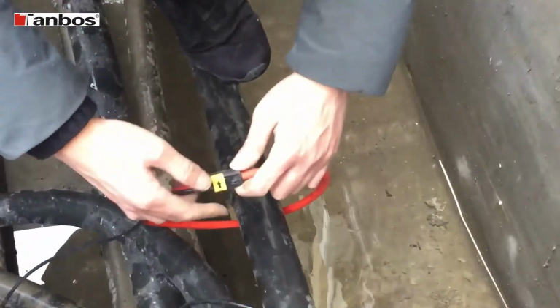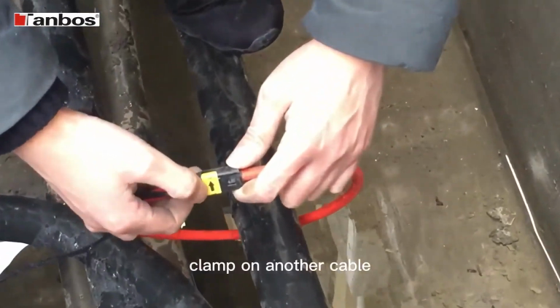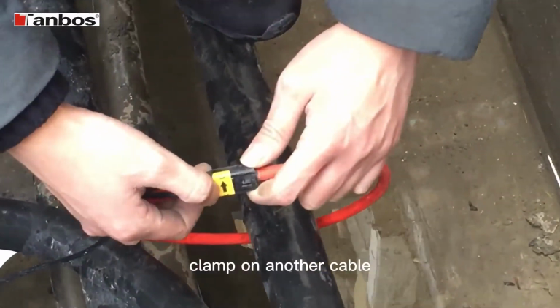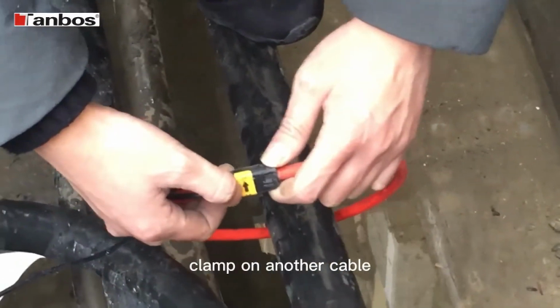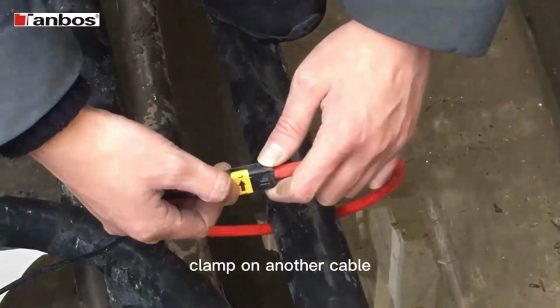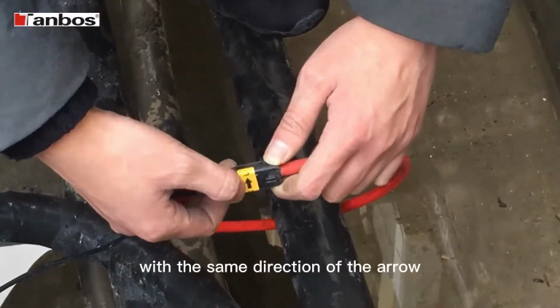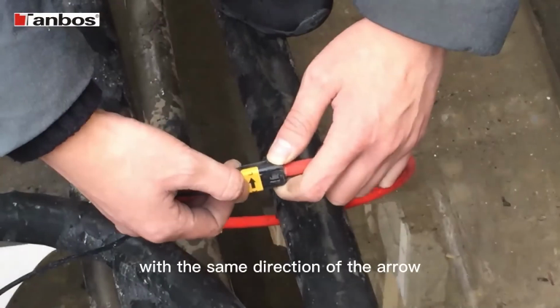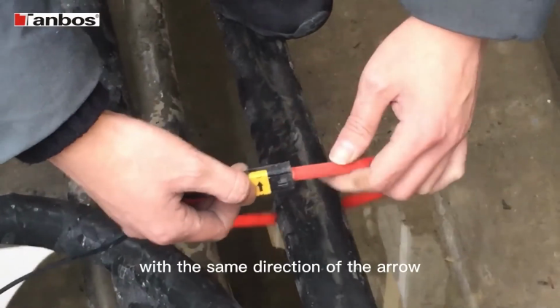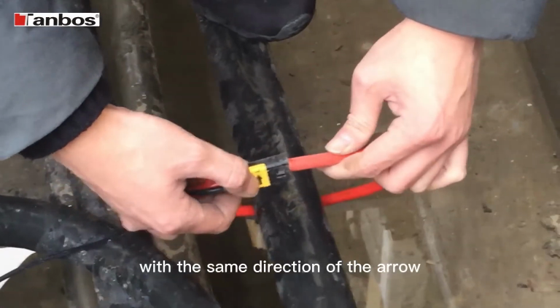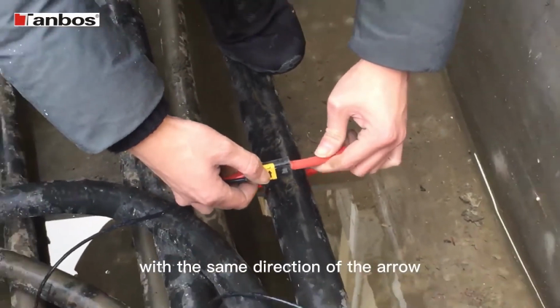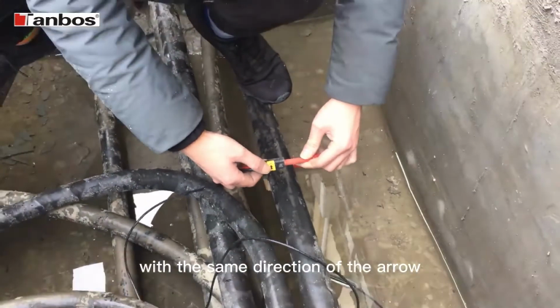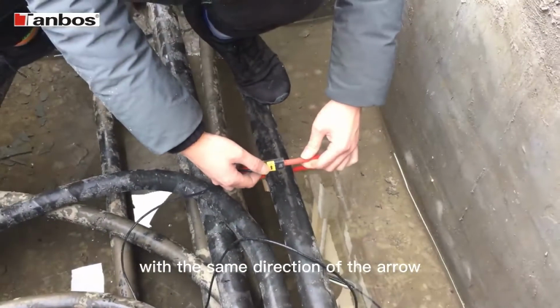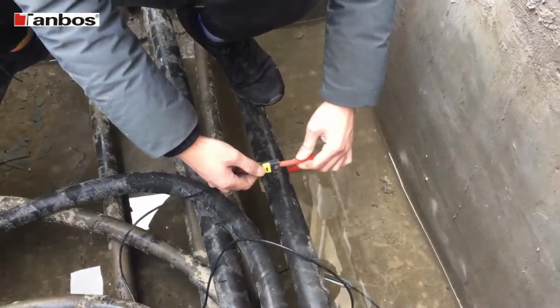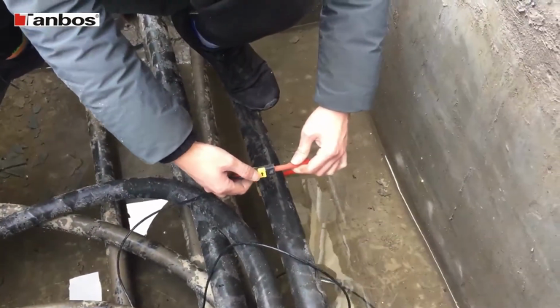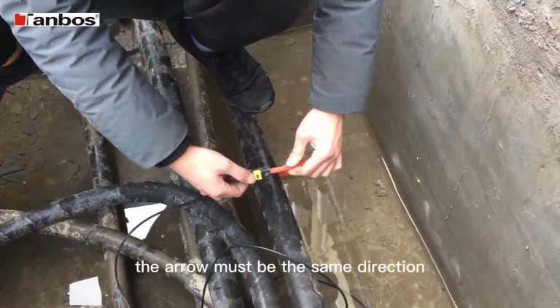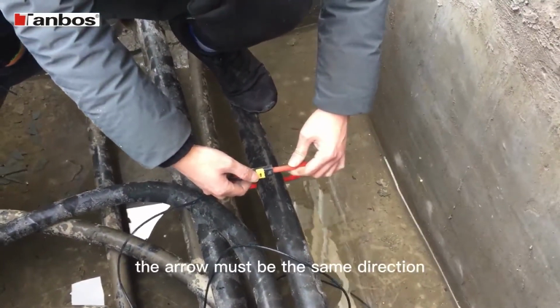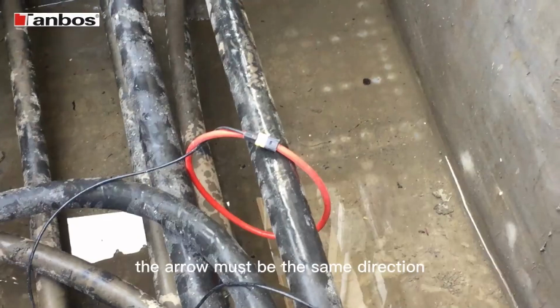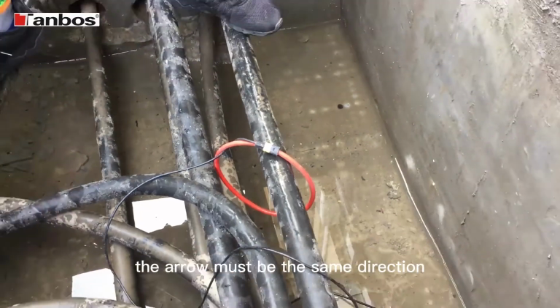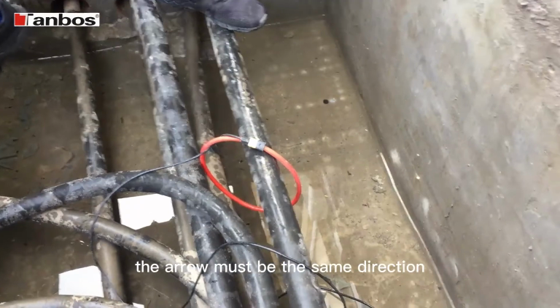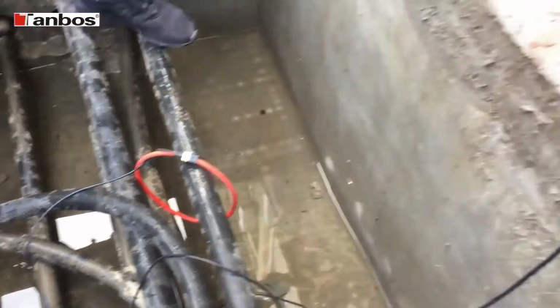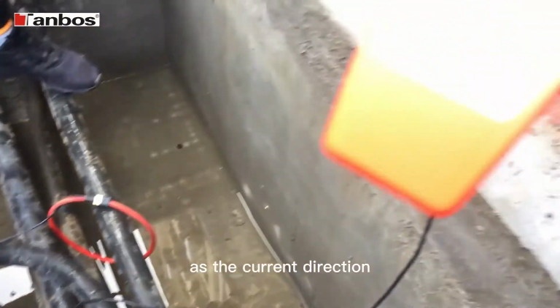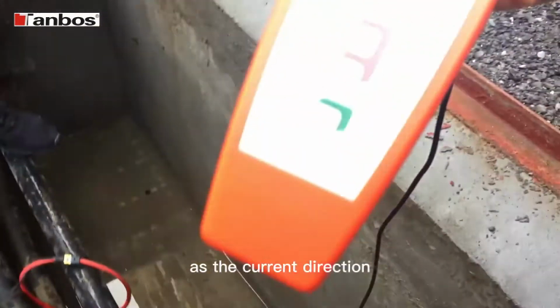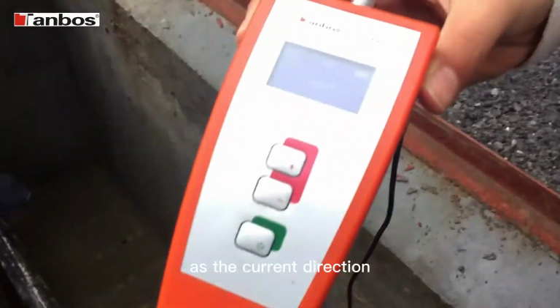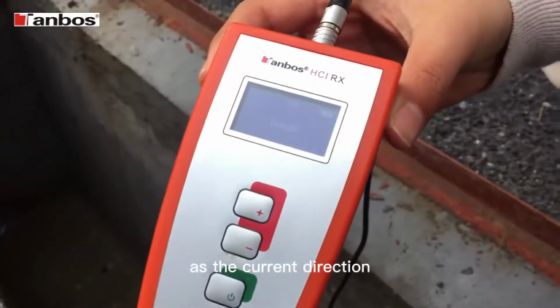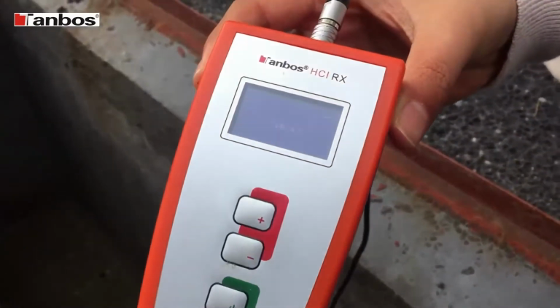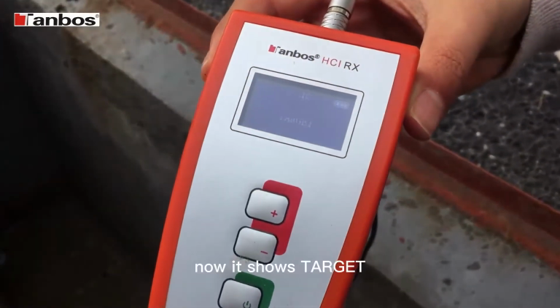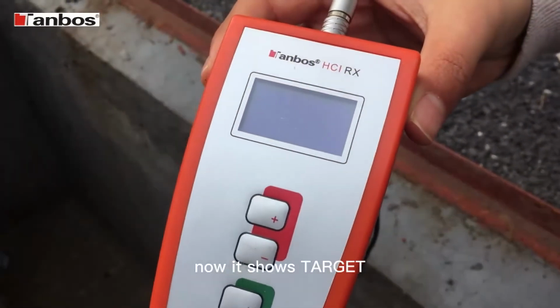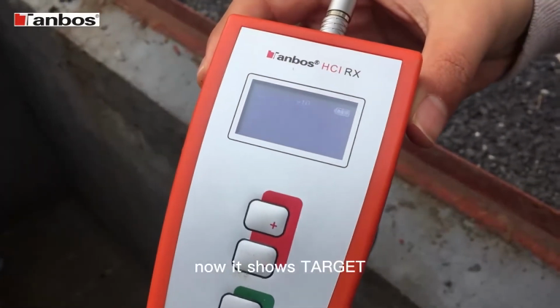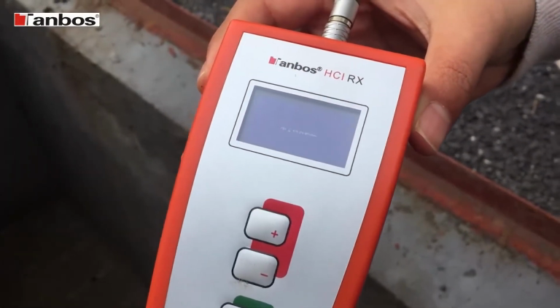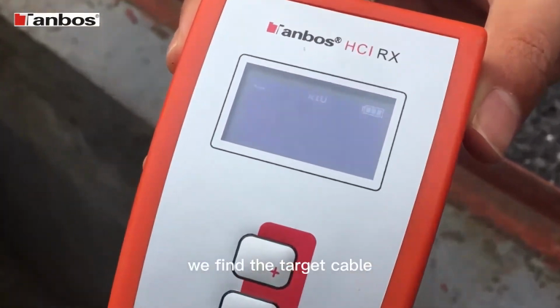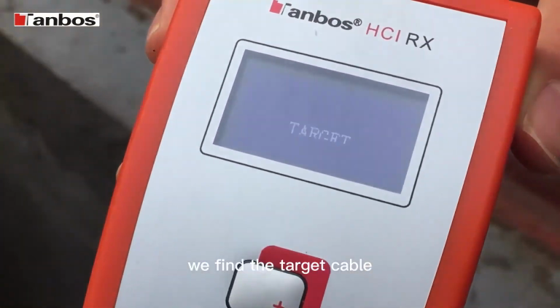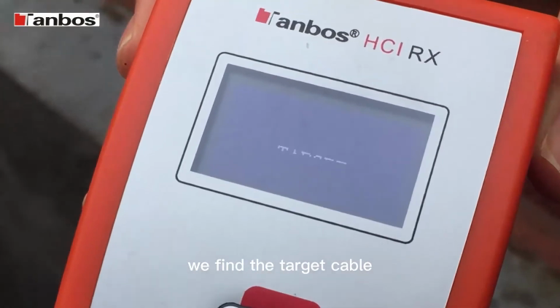Clamp on another cable with the same direction of the arrow. The arrow must be the same direction as the current direction. Now we find the target cable.